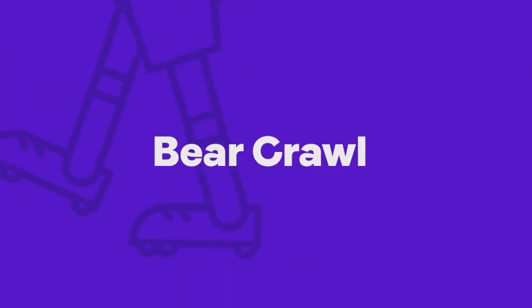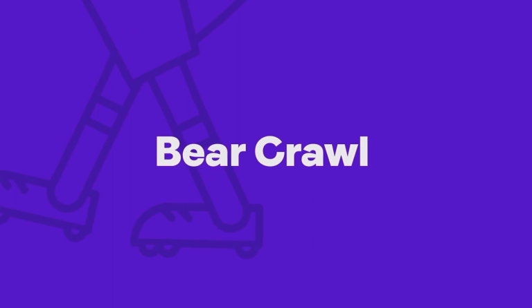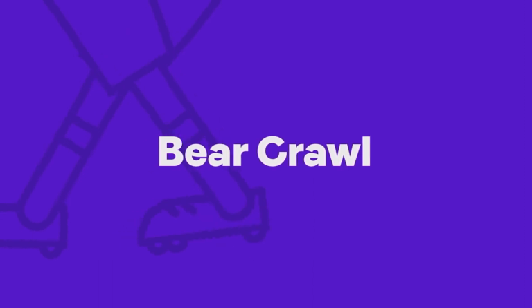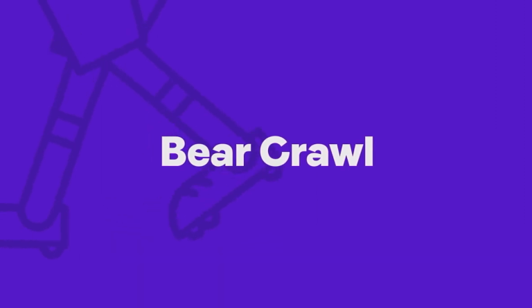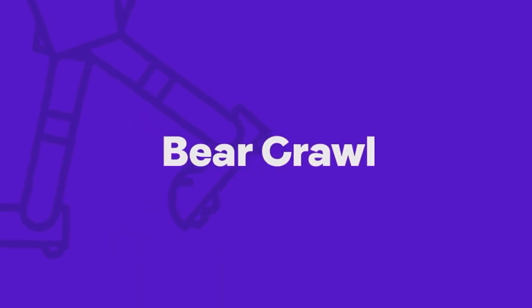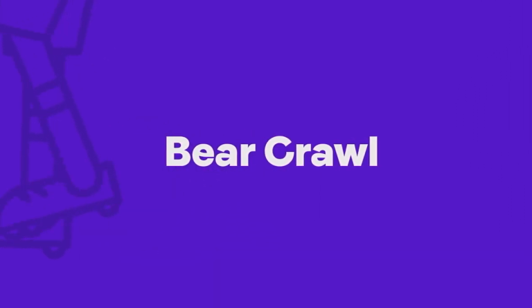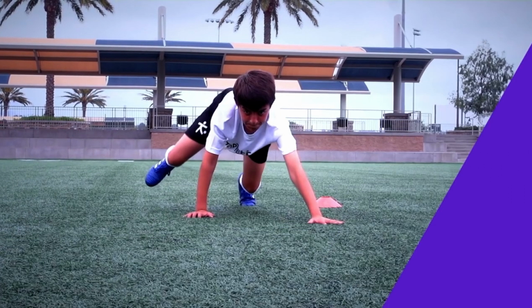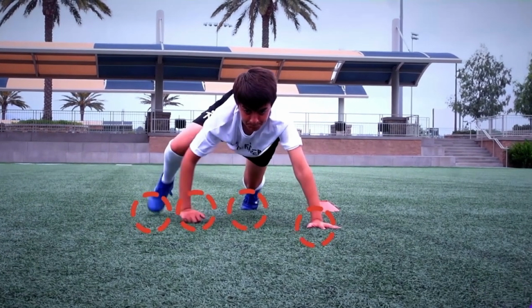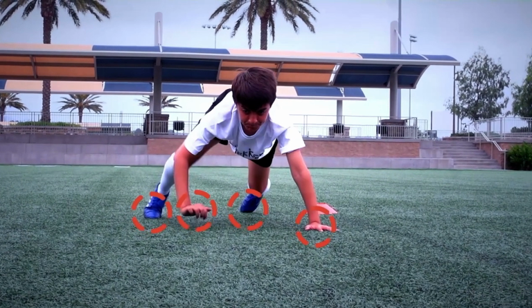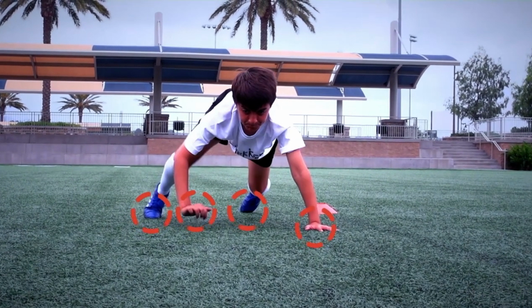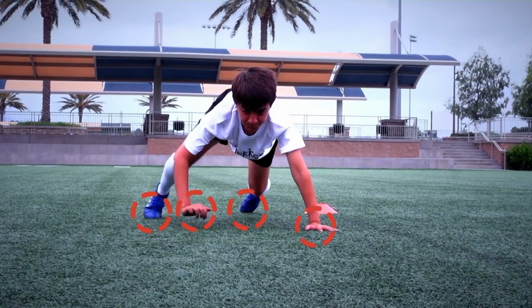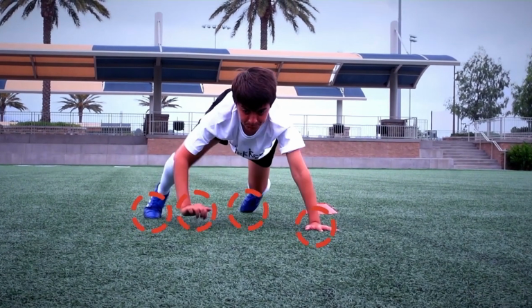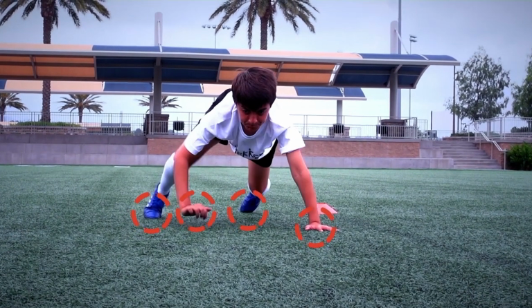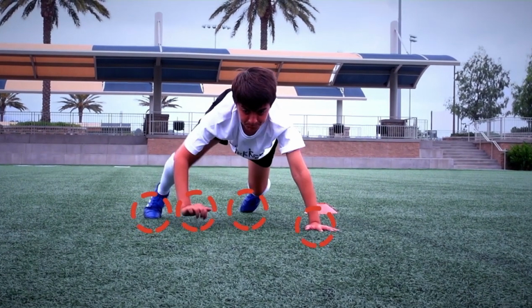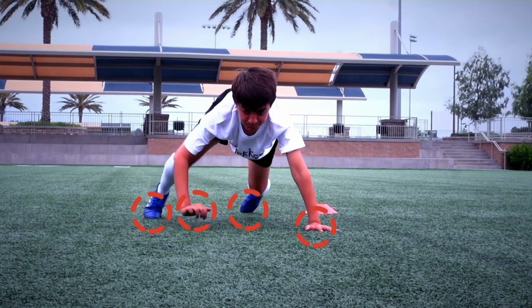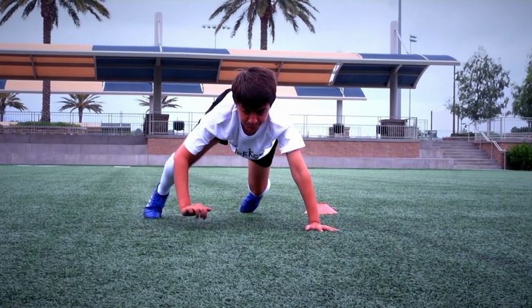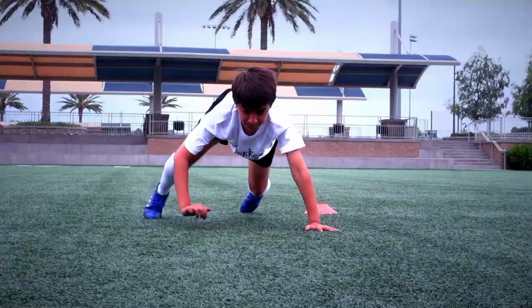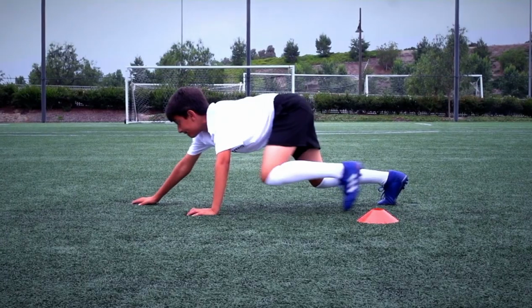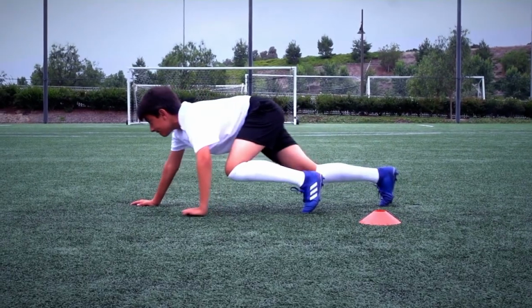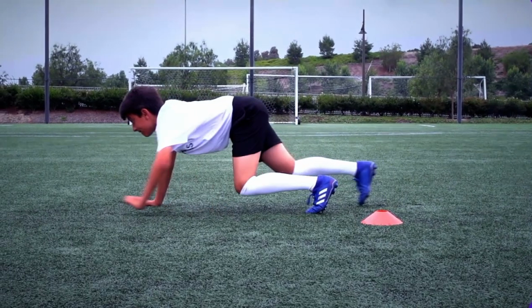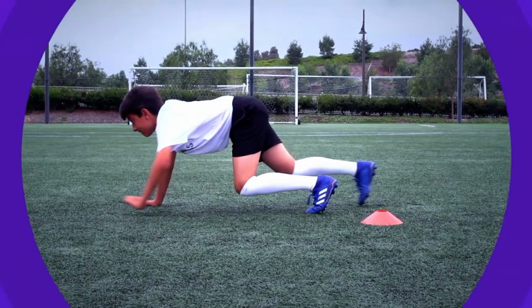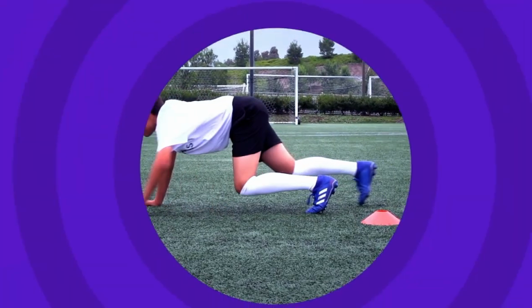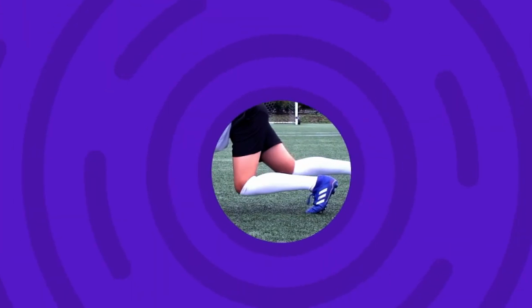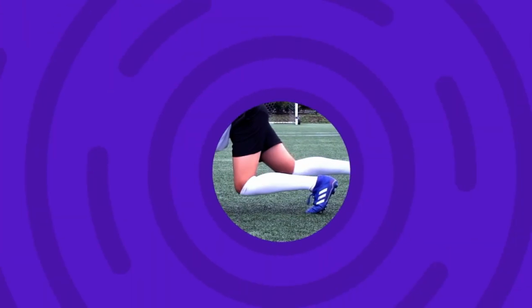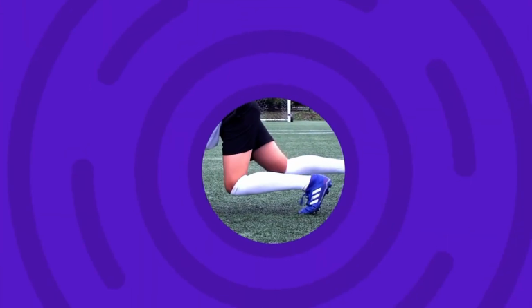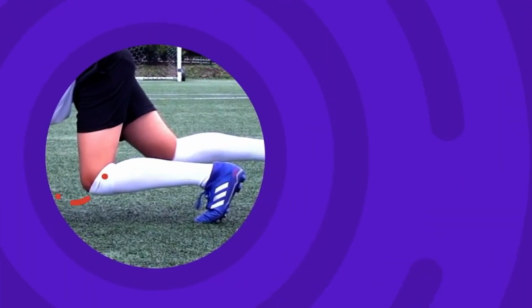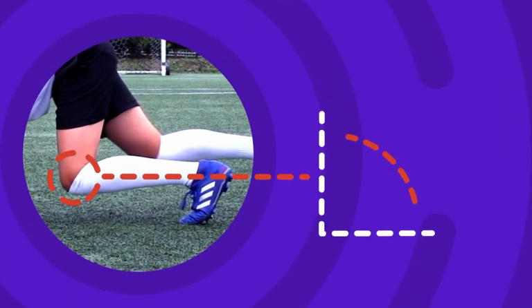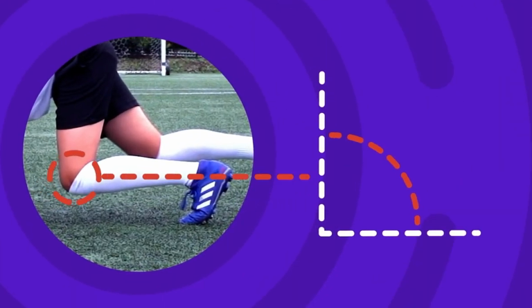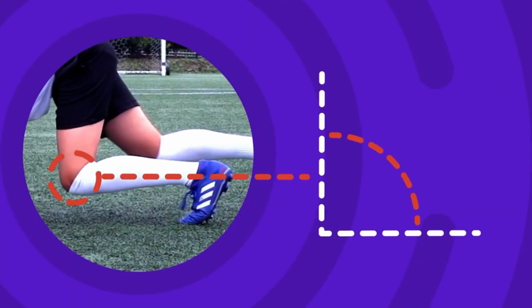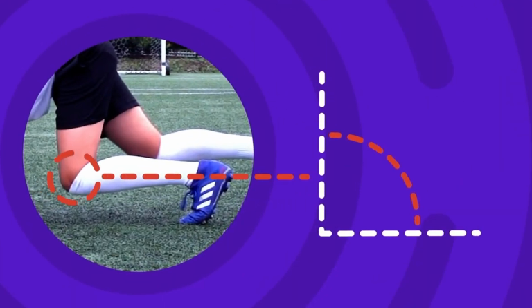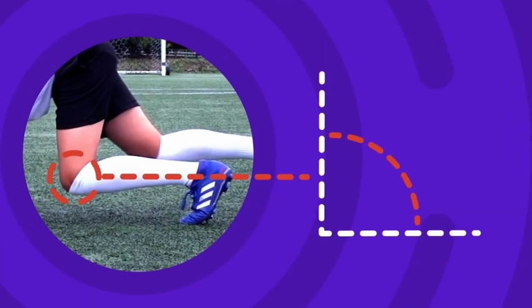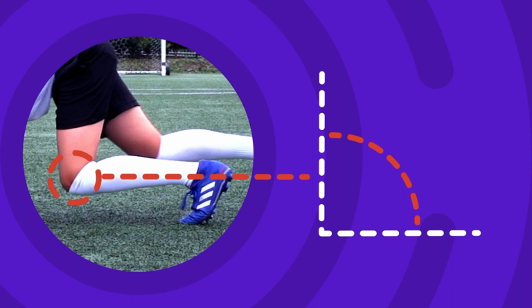Start on all fours. Only your hands and toes should be touching the floor. Keep your knees bent and your hips low.